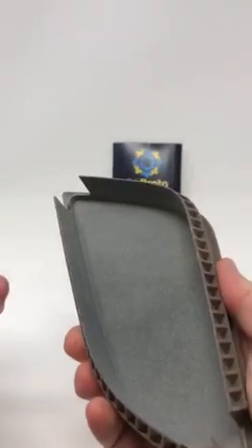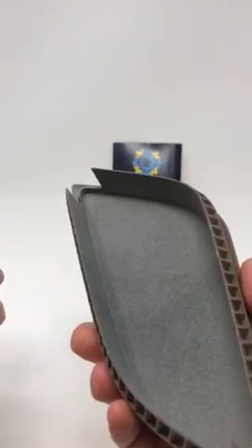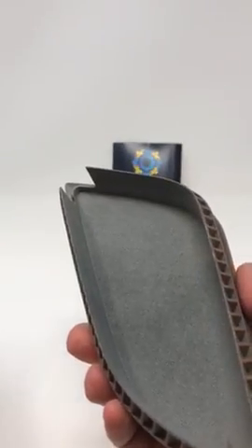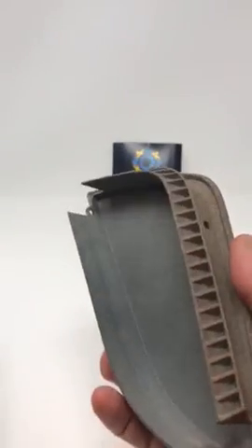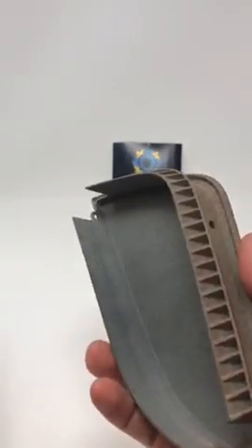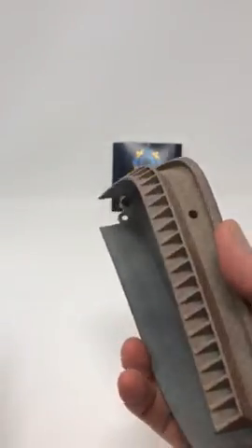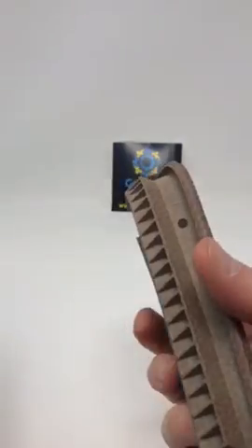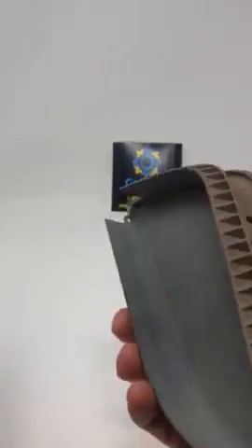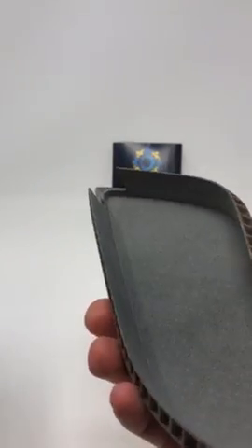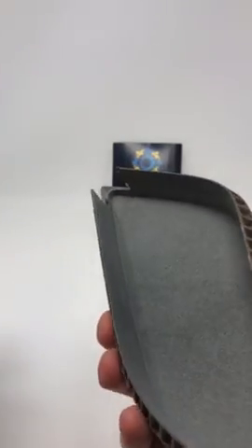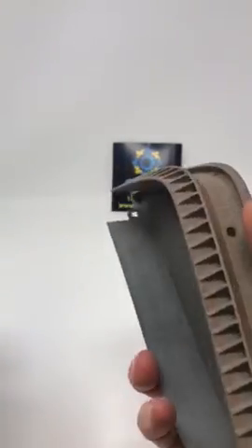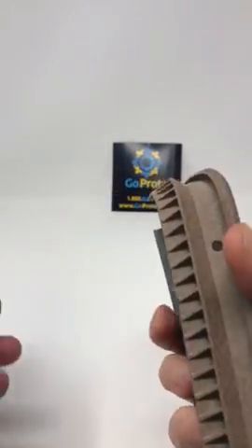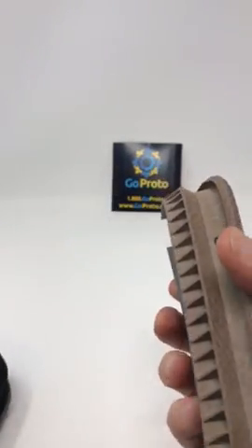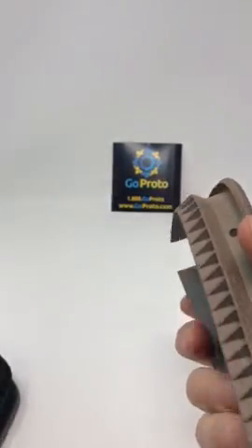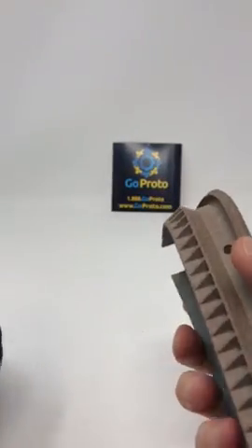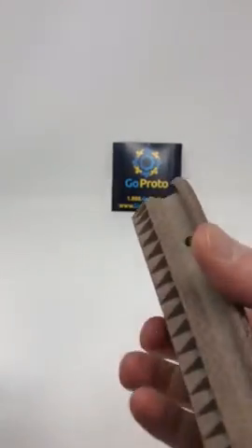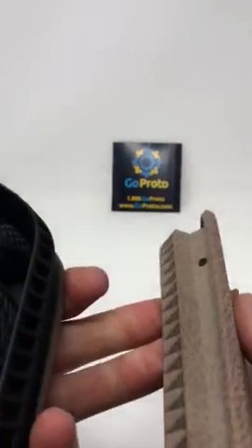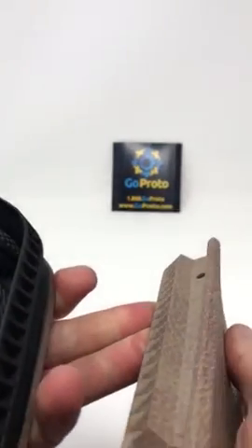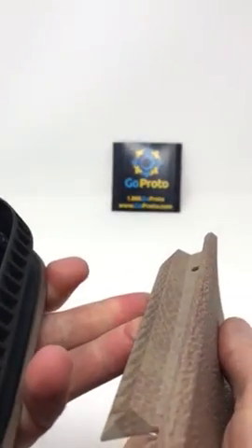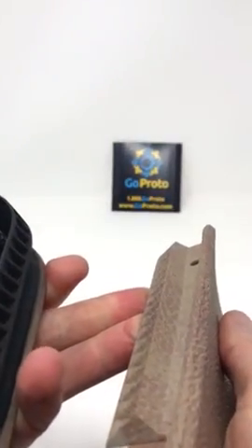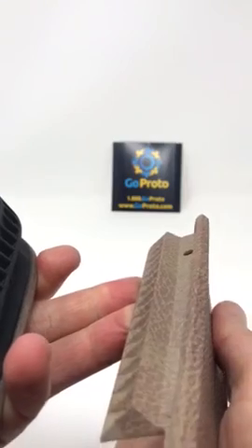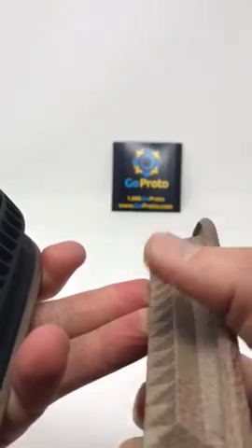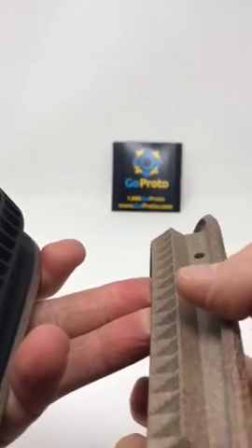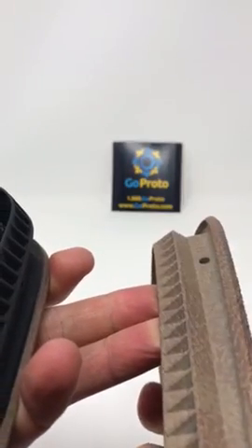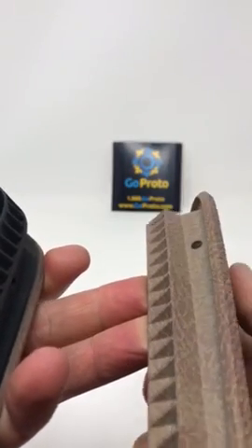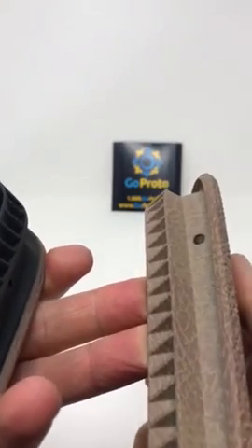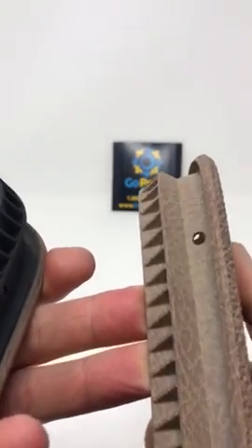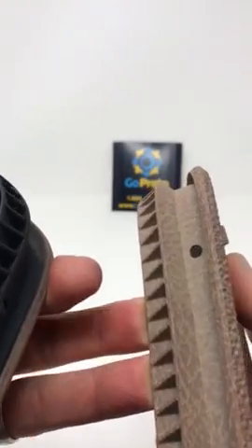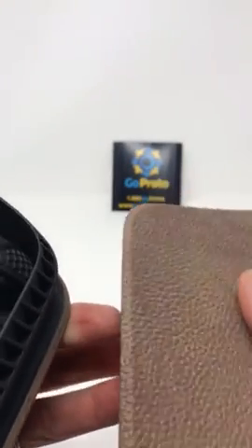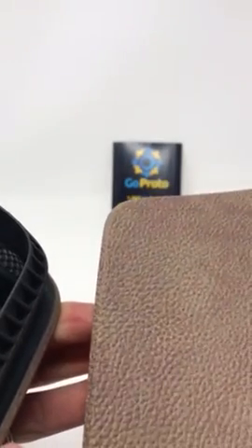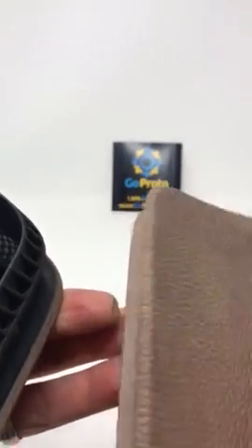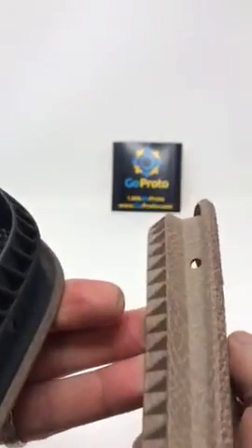This part has not been dyed and doesn't have the features on the backside, so this would be more representative of a realistic production part. Also, on the side of this it has no texture but the leather graphic is applied, so you can see what that graphic looks like without the texture.